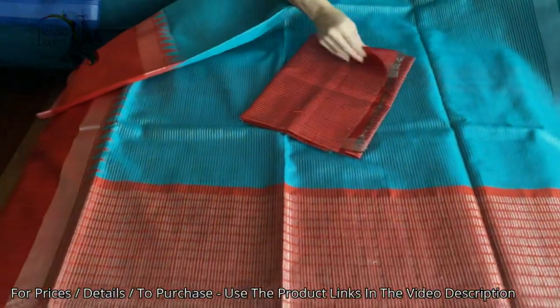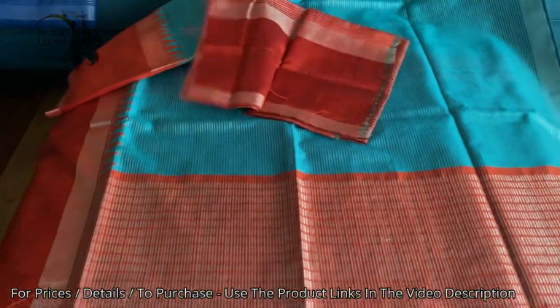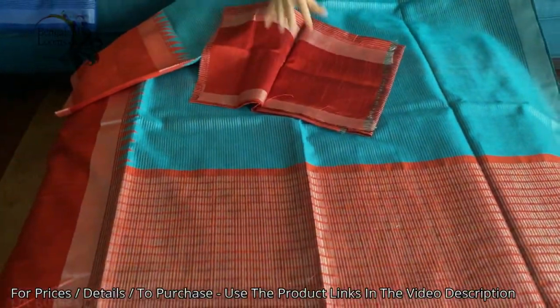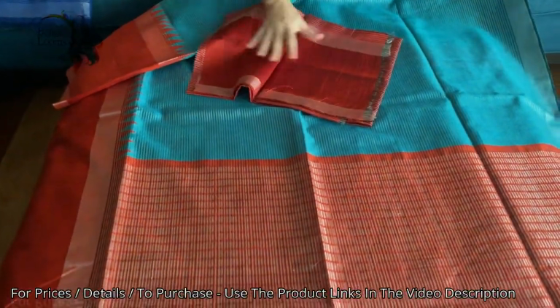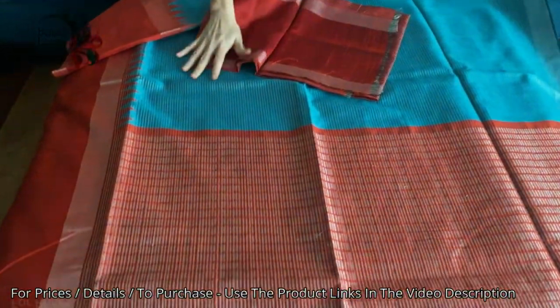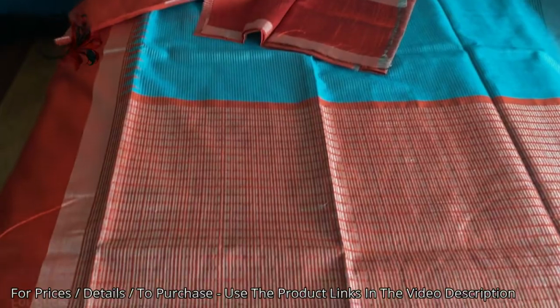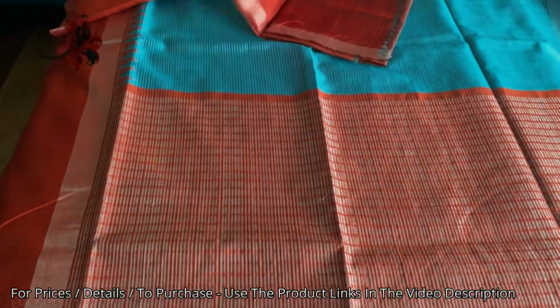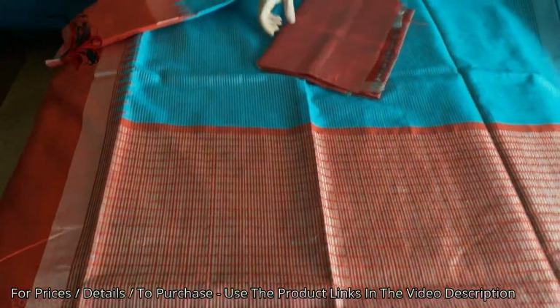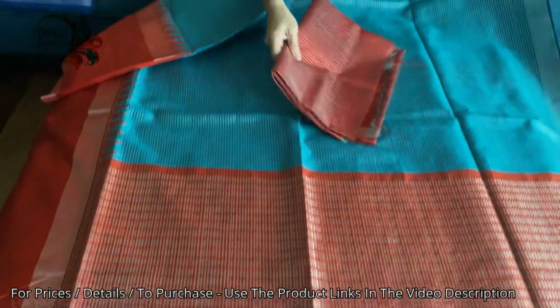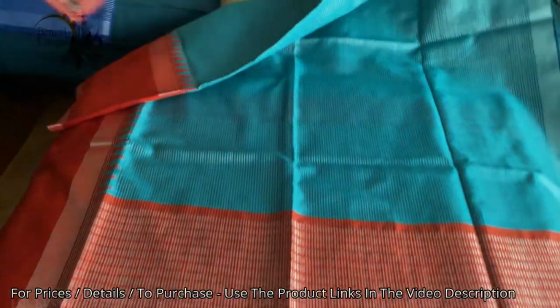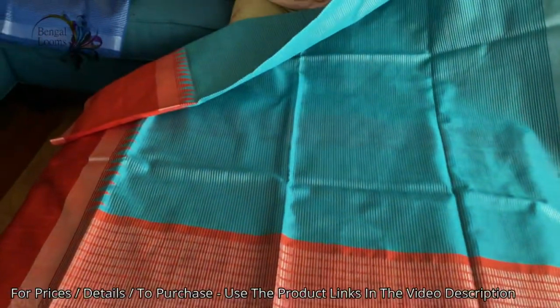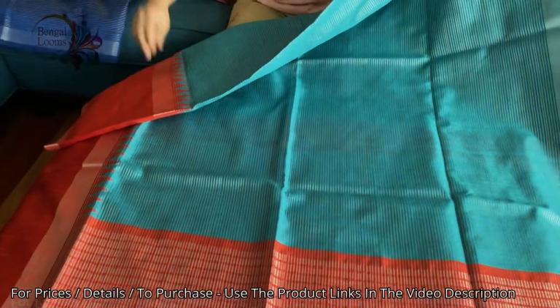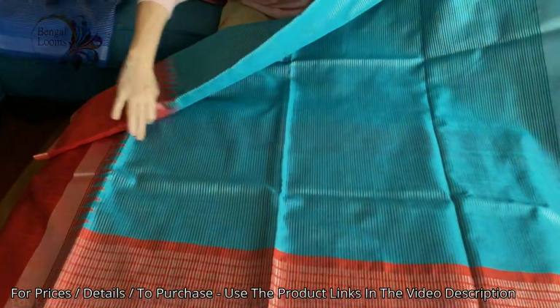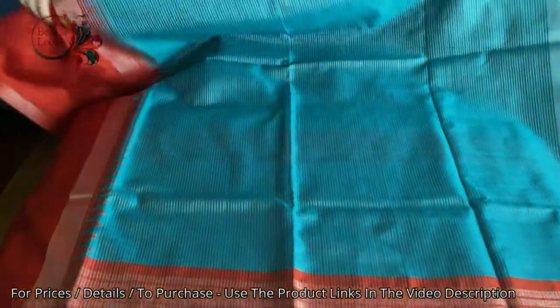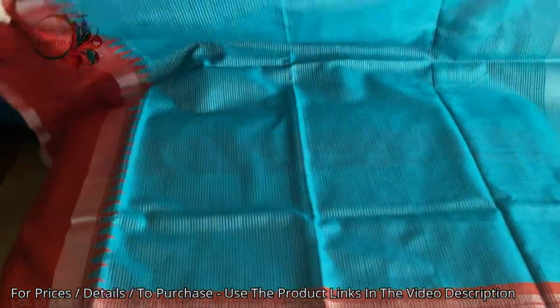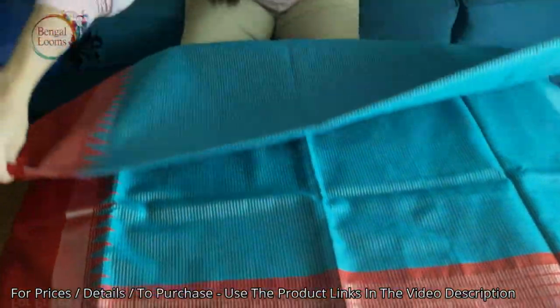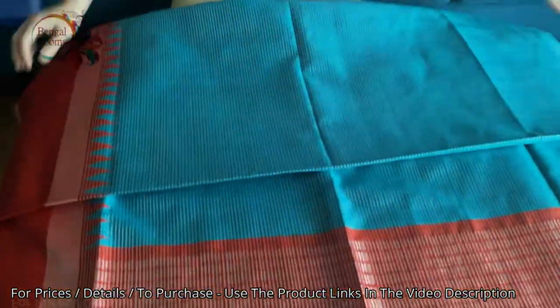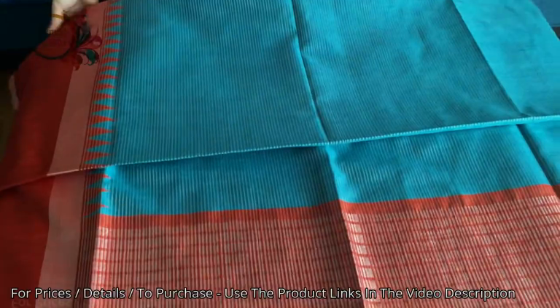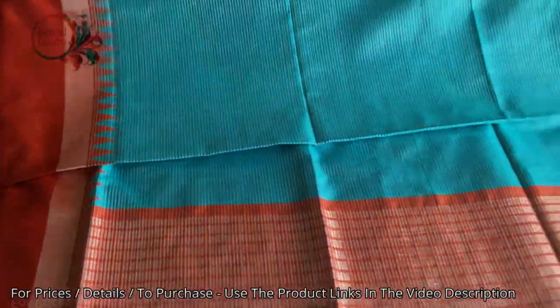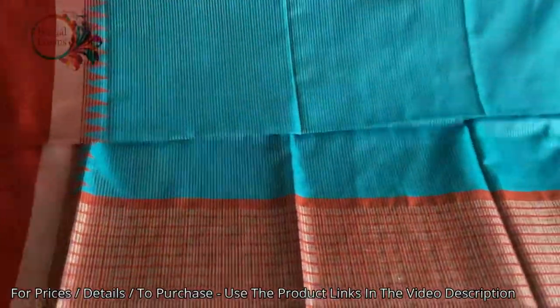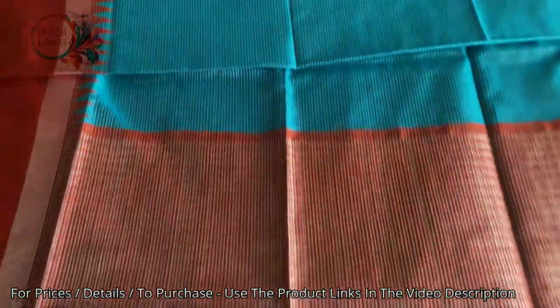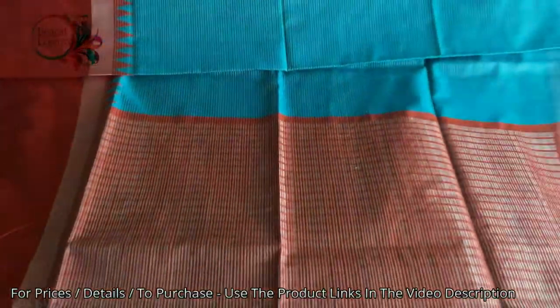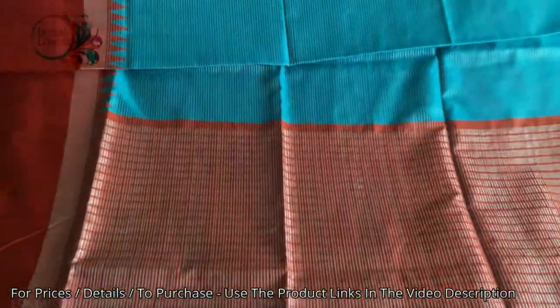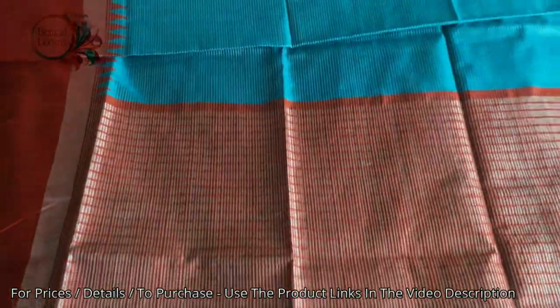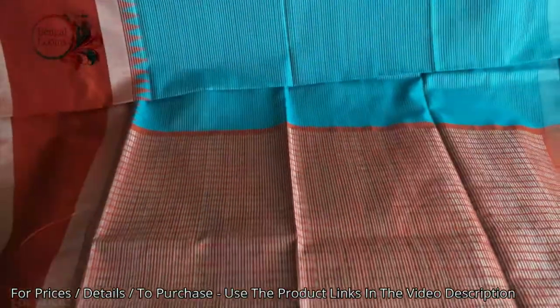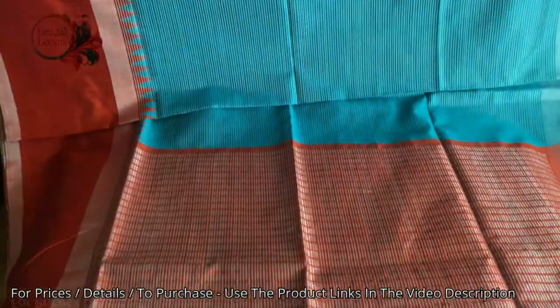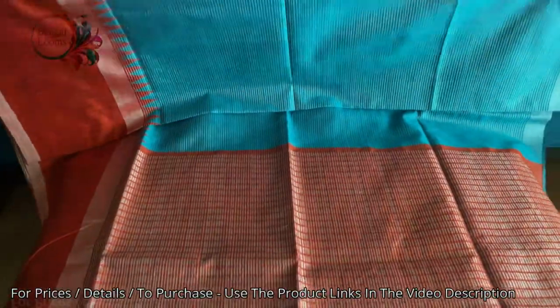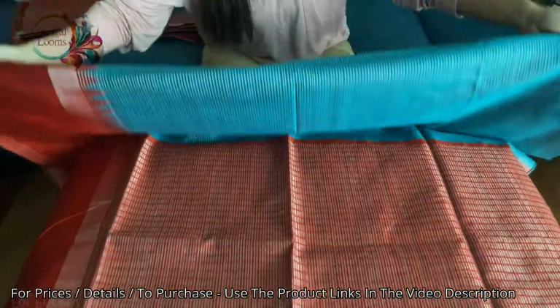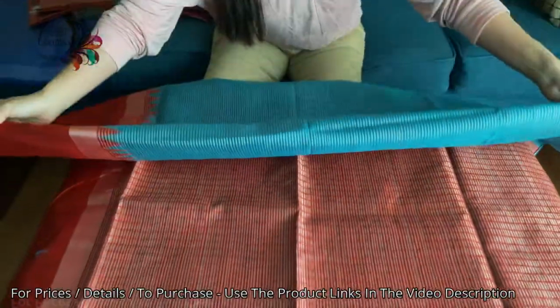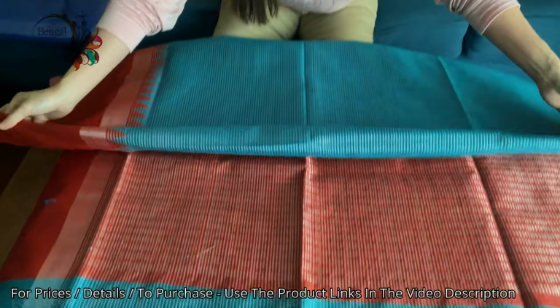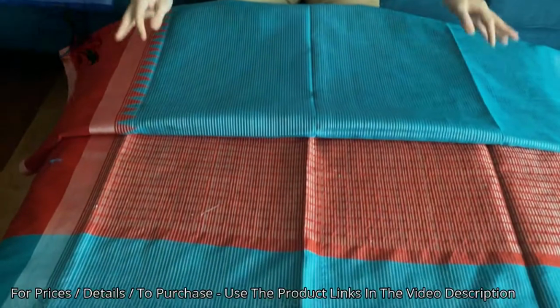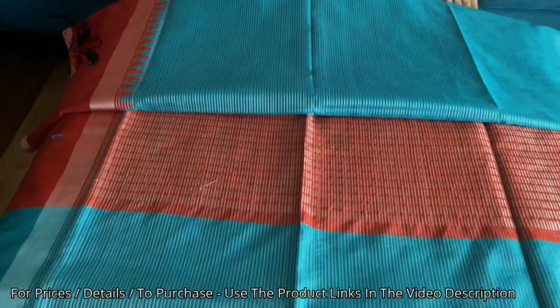These are all budget friendly sarees, all under 100 dollars. Please check our website for purchase. That's all for this video, thank you for watching.